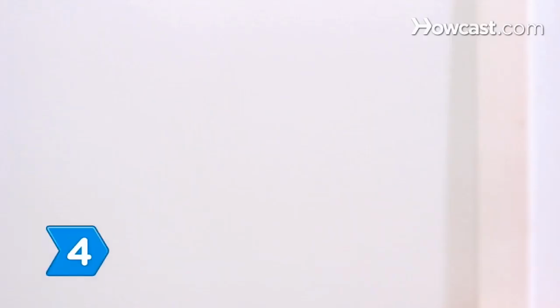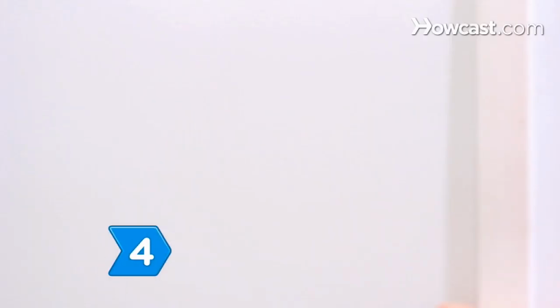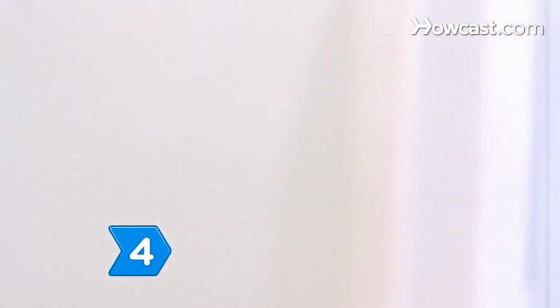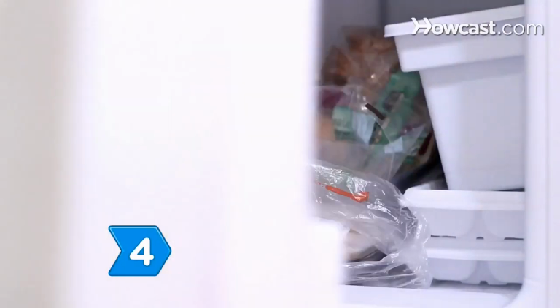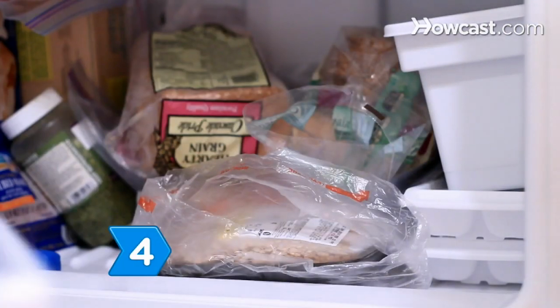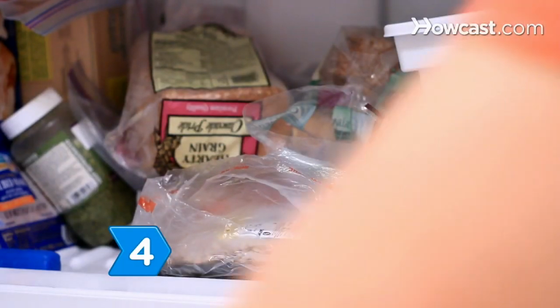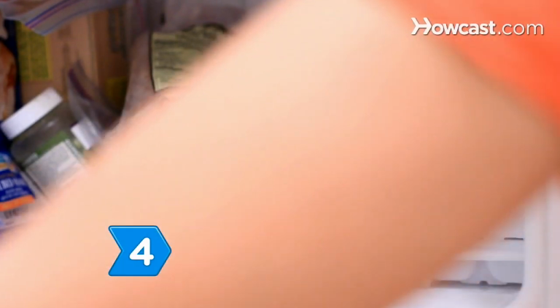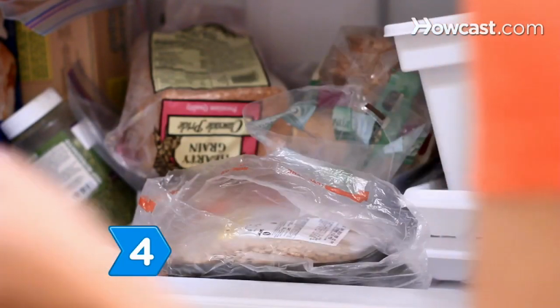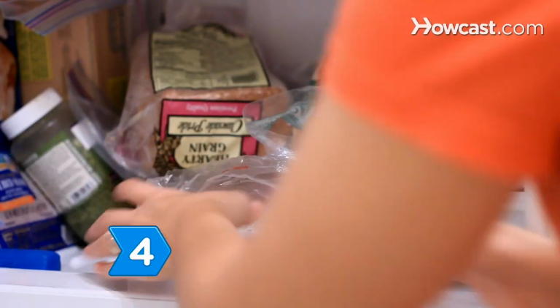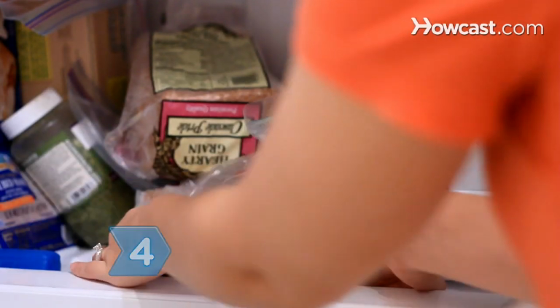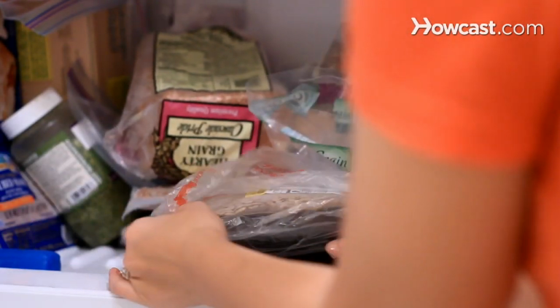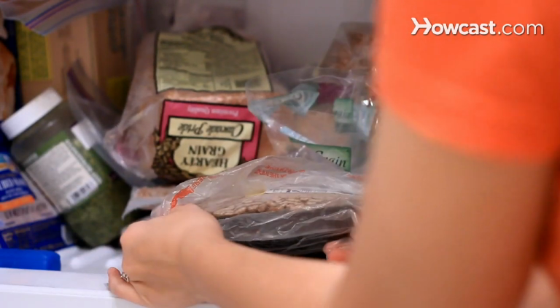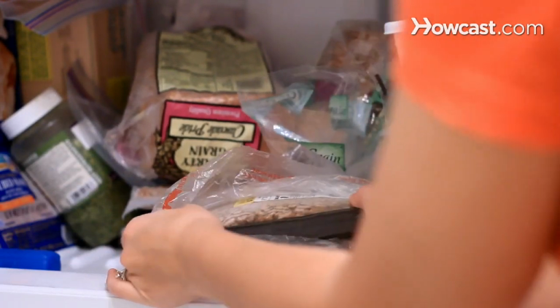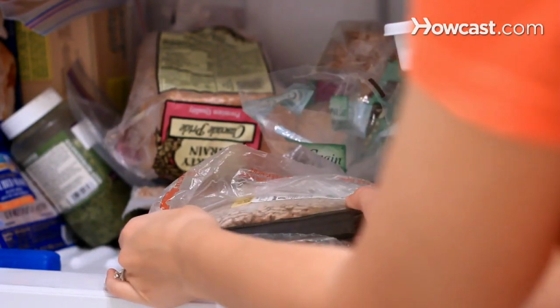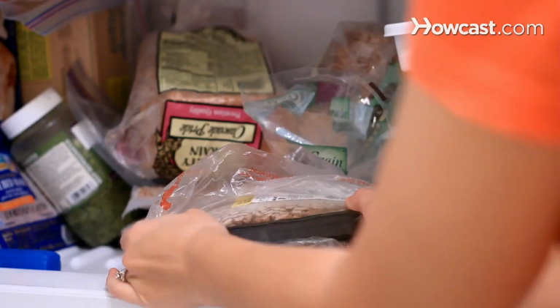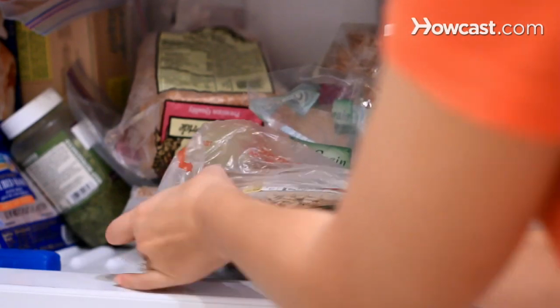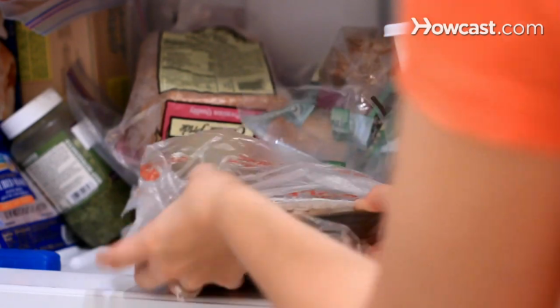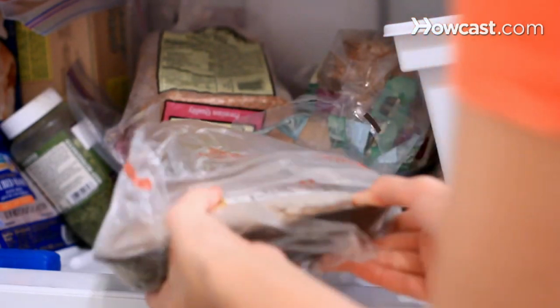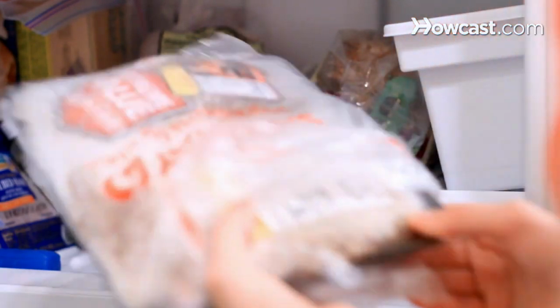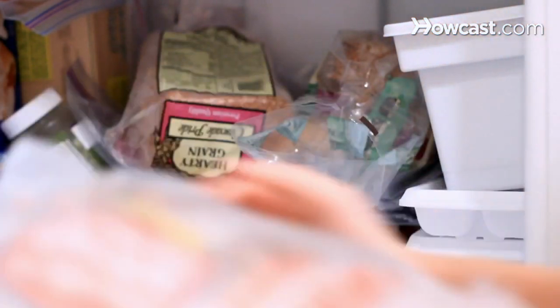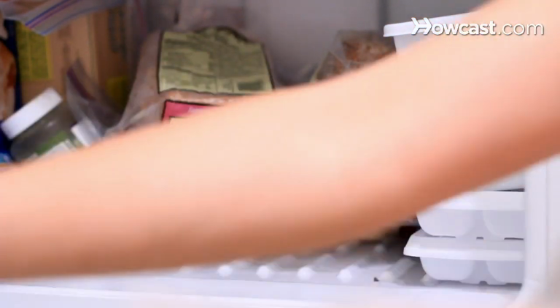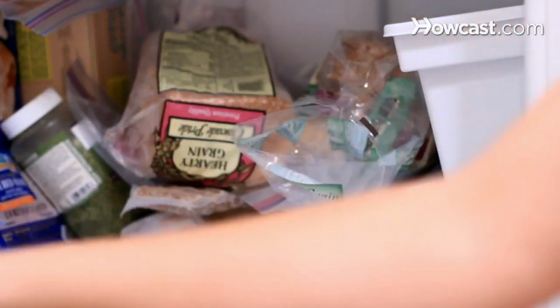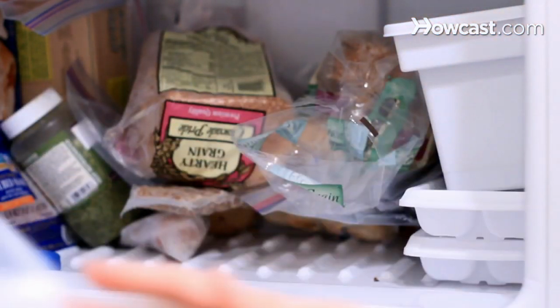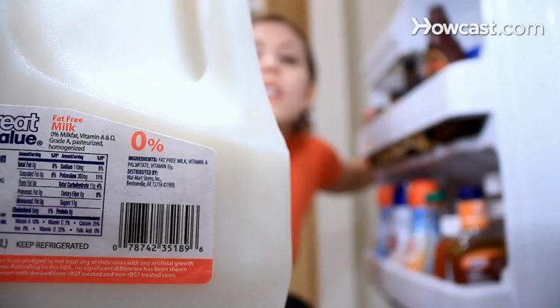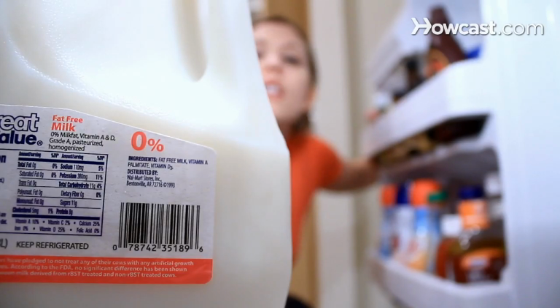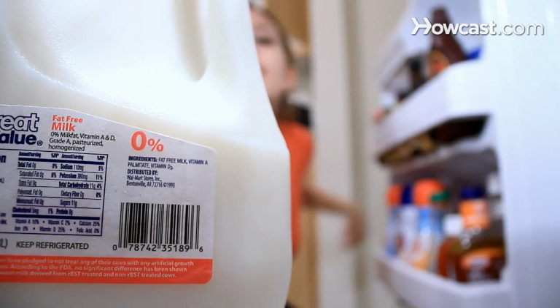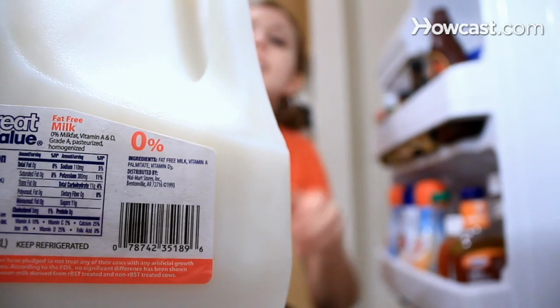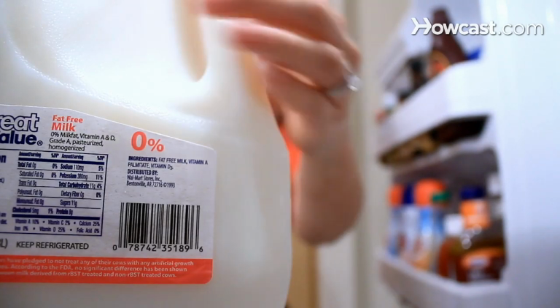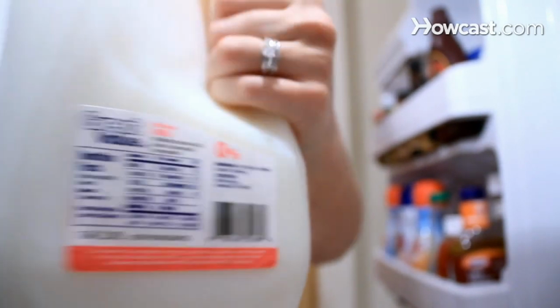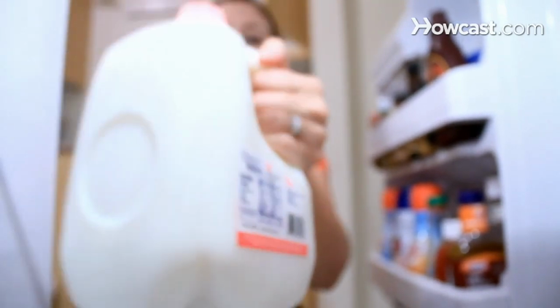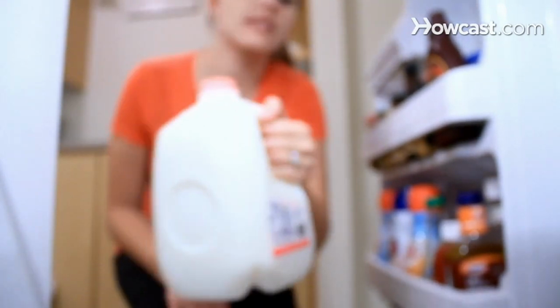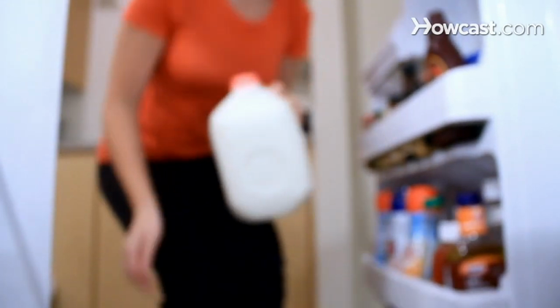Step 4. Avoid saturated fats. Most ingested cholesterol comes from animal and dairy products. Select lean meat with minimal visible fat and drink nonfat milk.